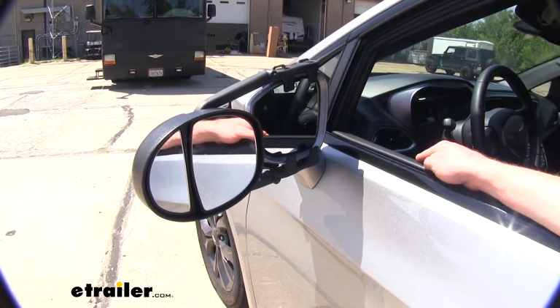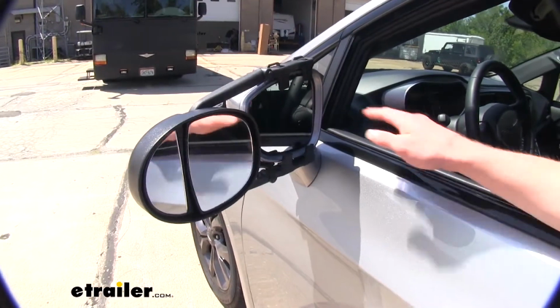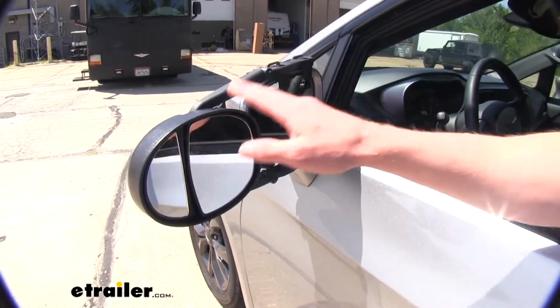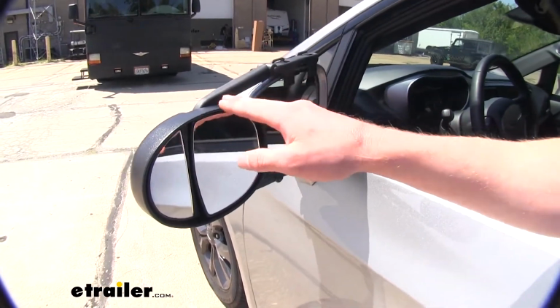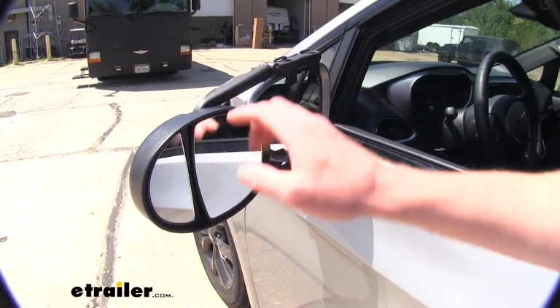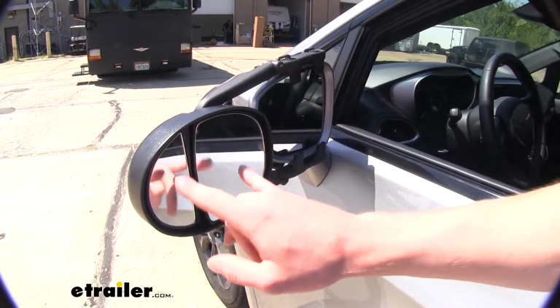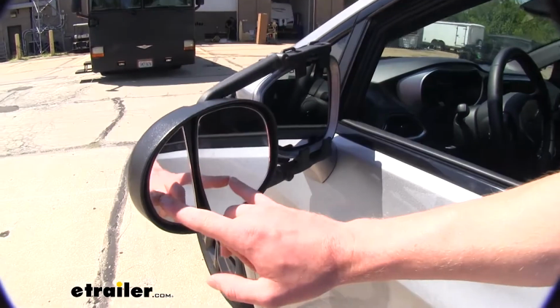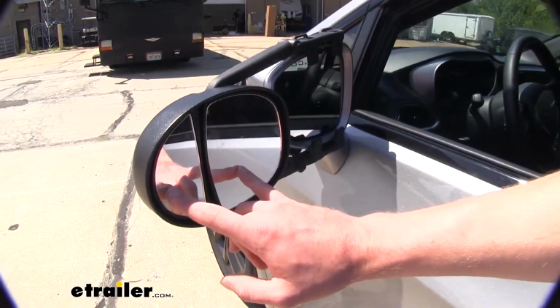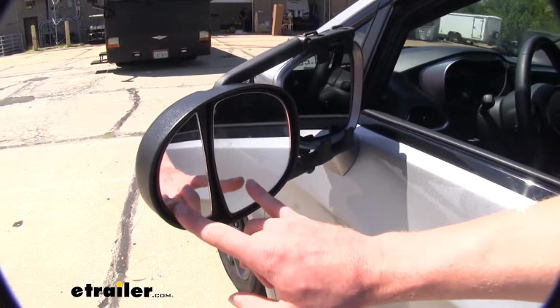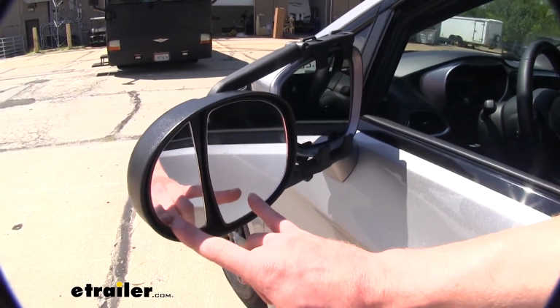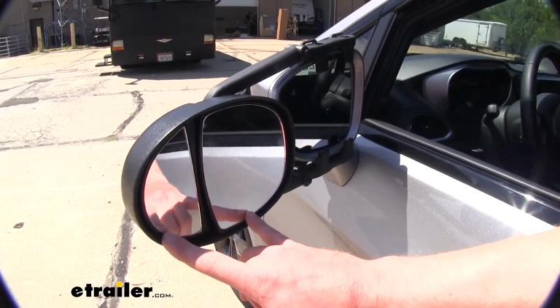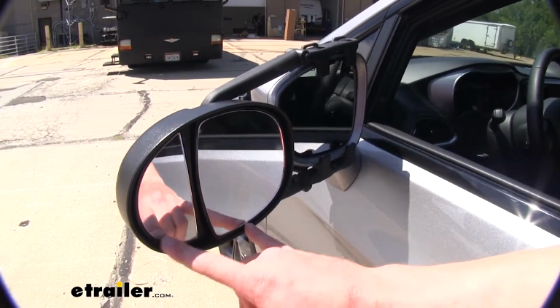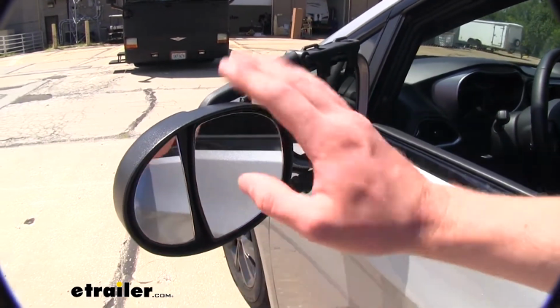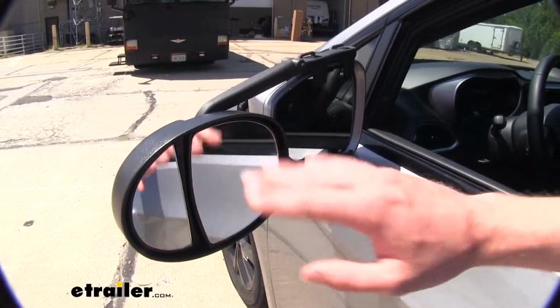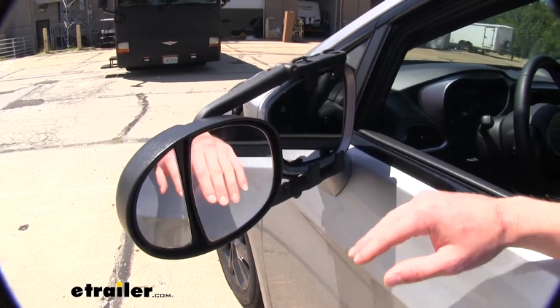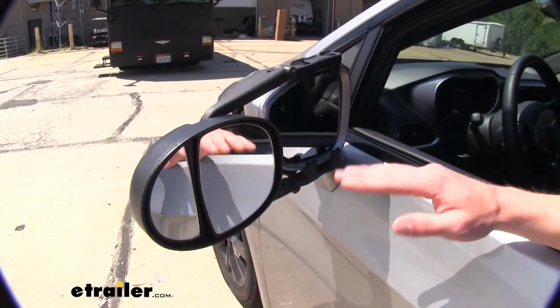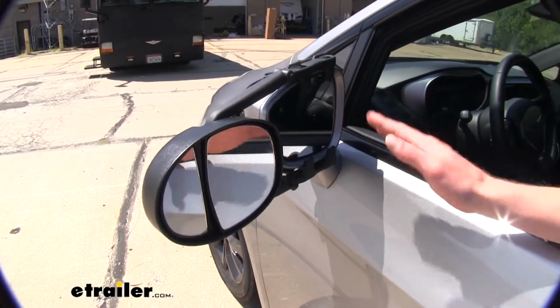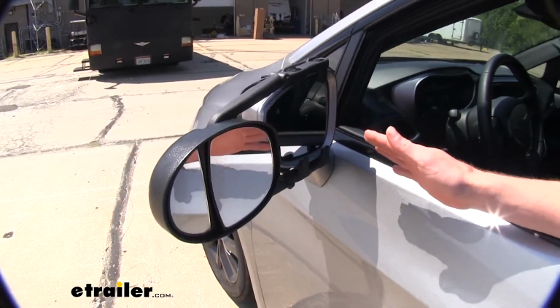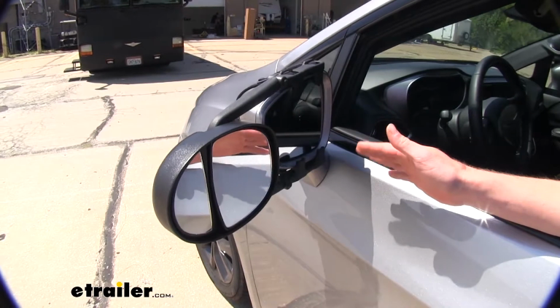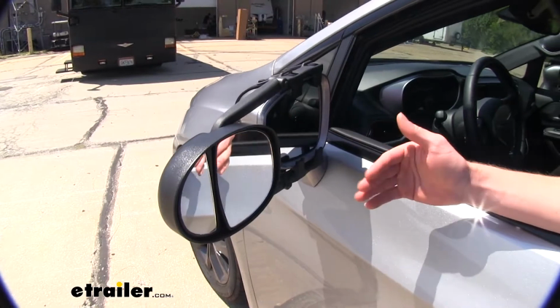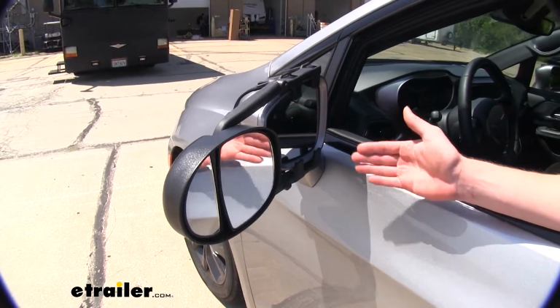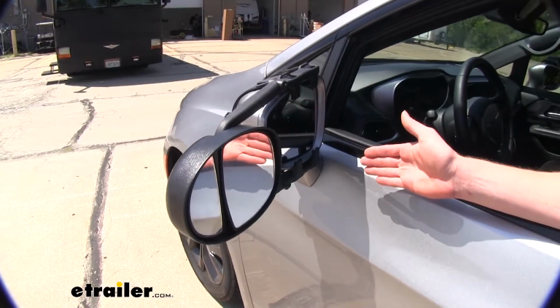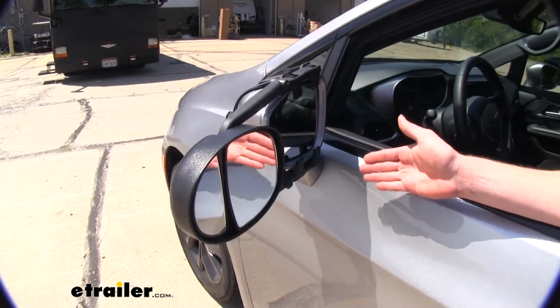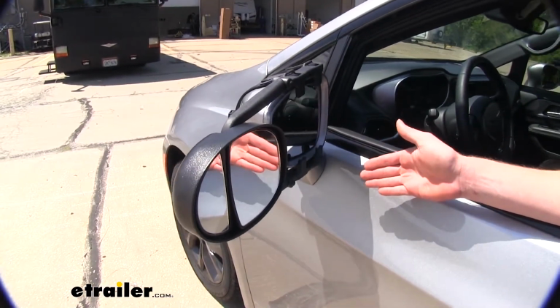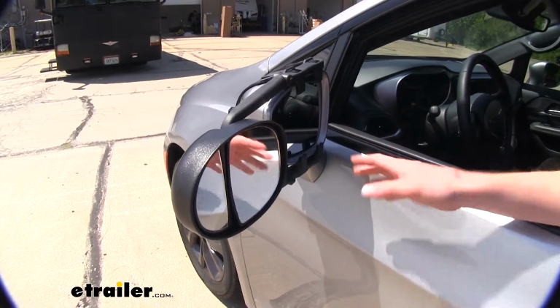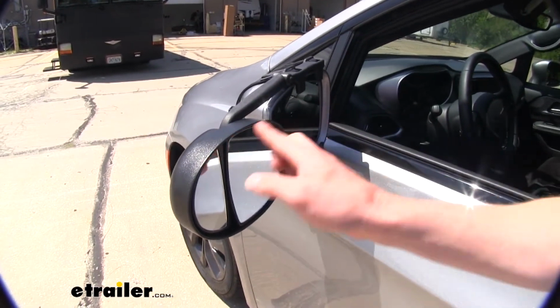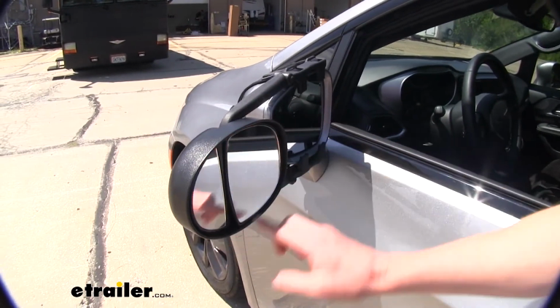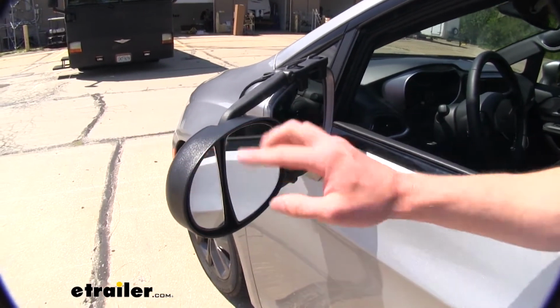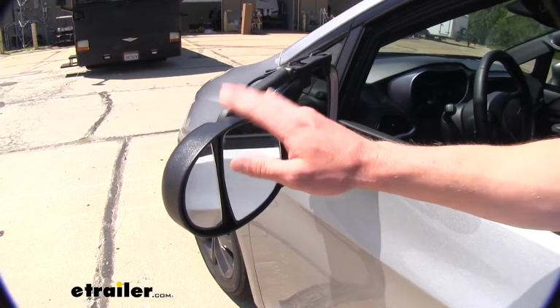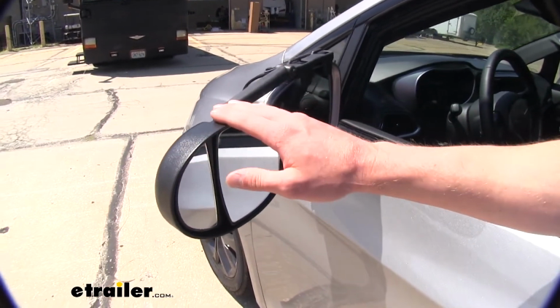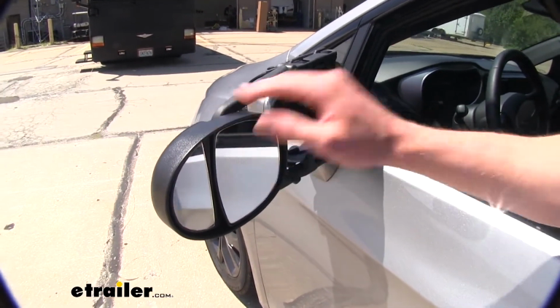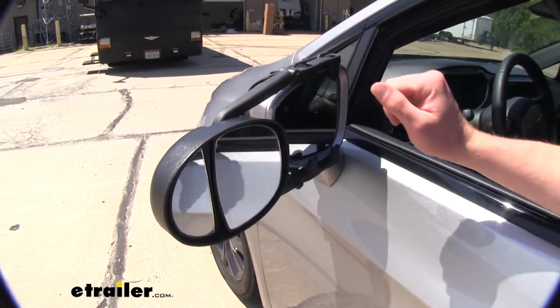Looking closer at our mirror here, we do have two different adjustable mirrors, so it's going to be a little bit more view than some of those Universal Fit single mirror towing mirrors.